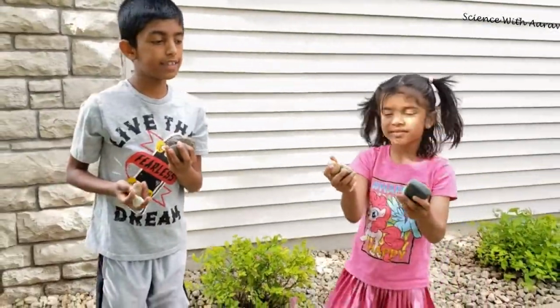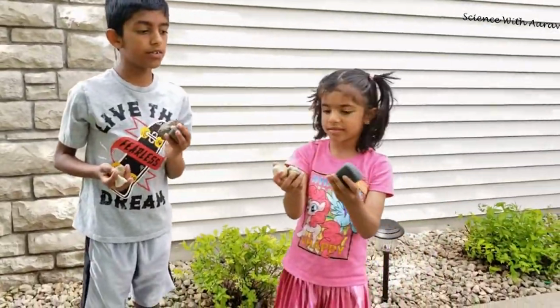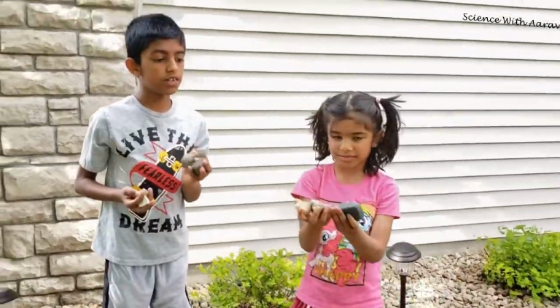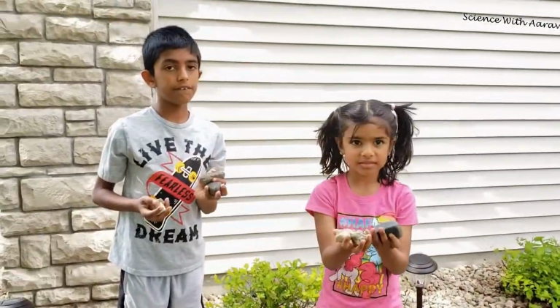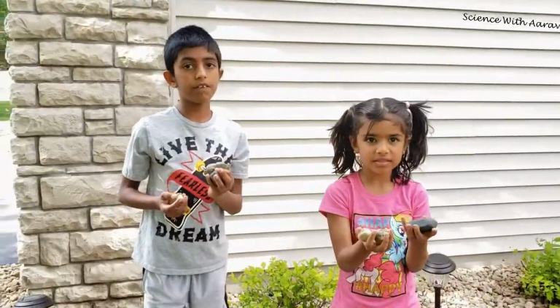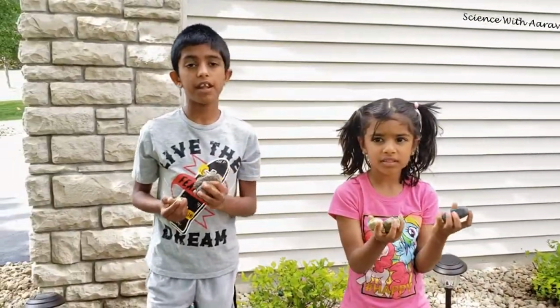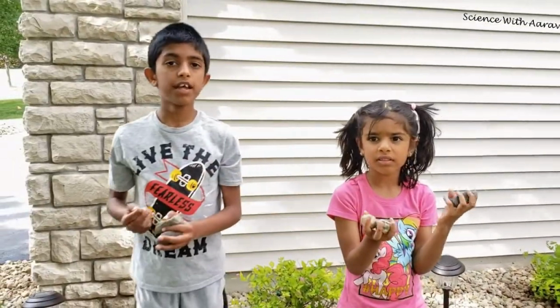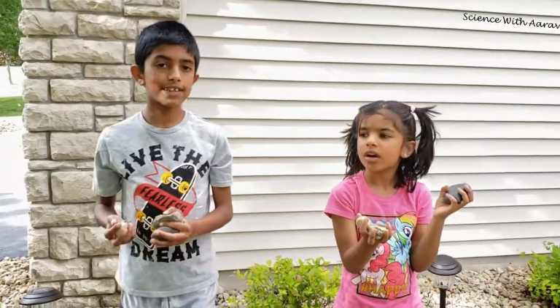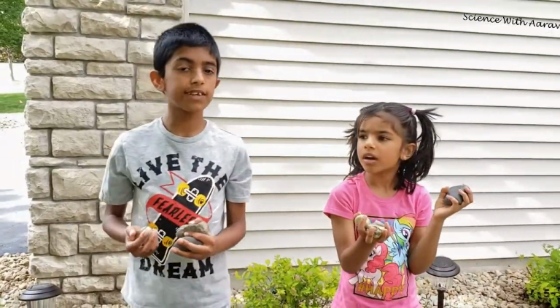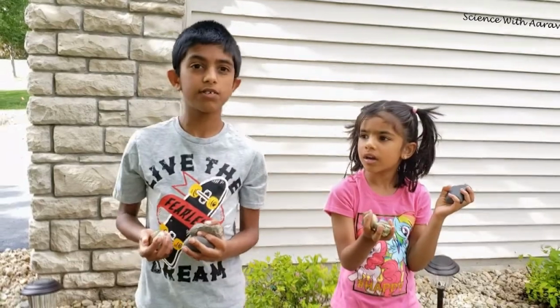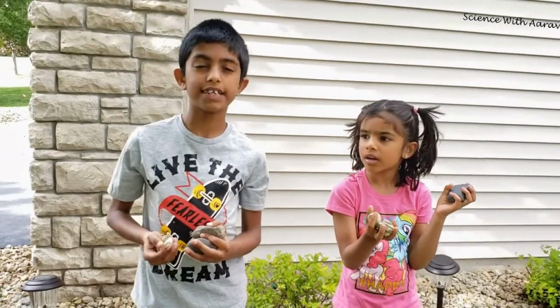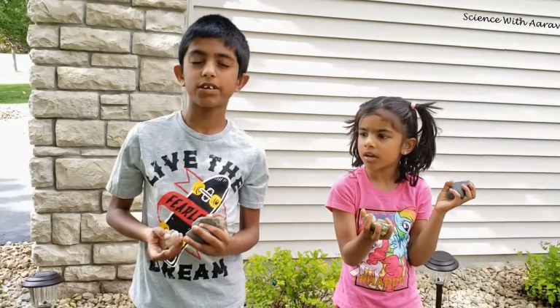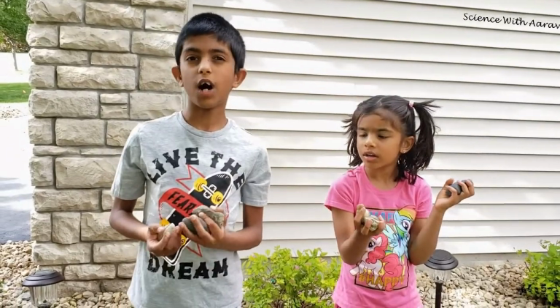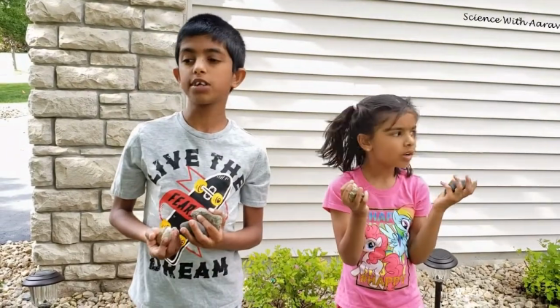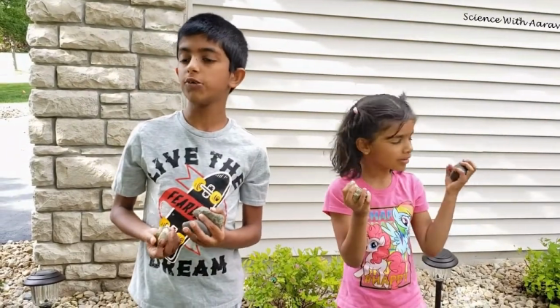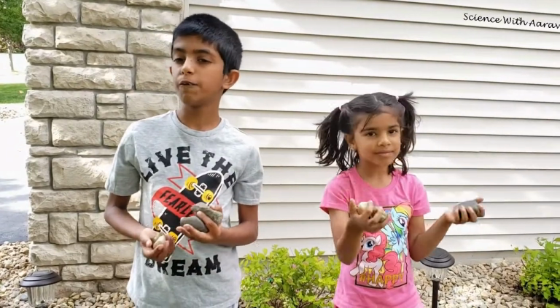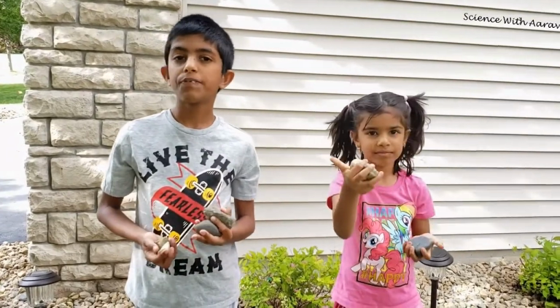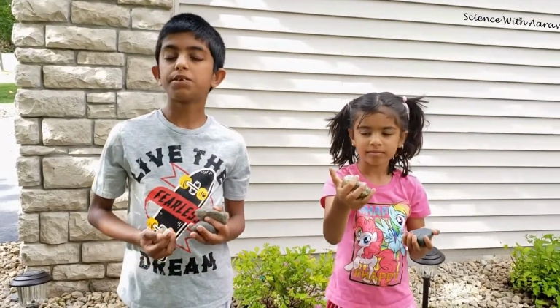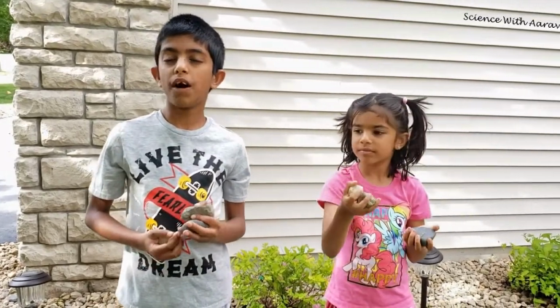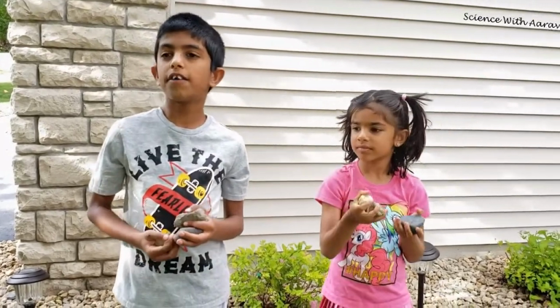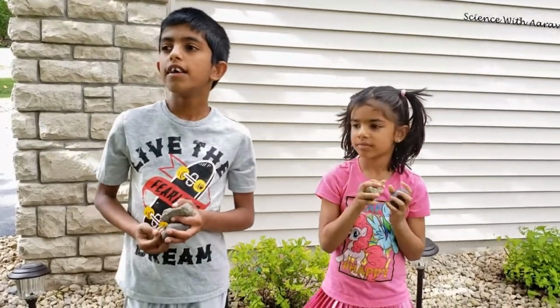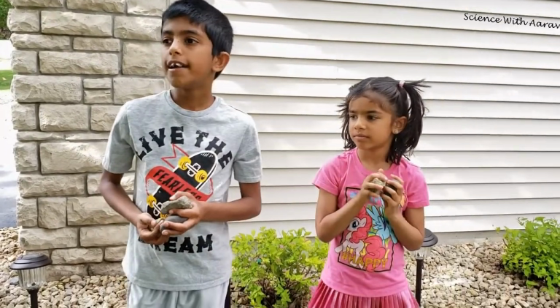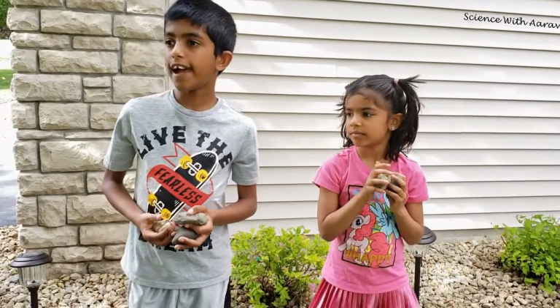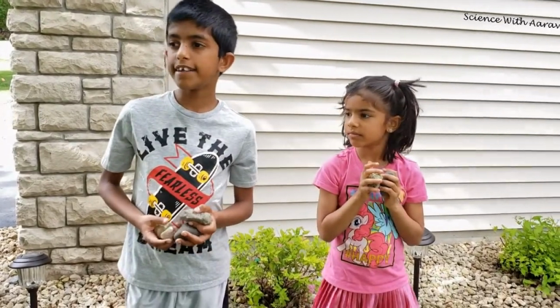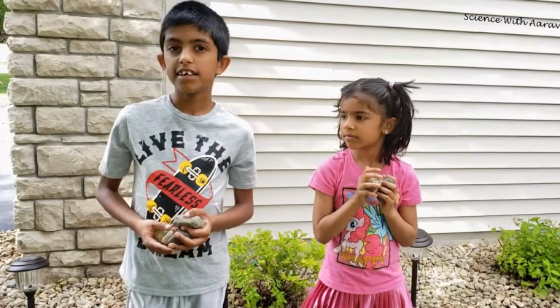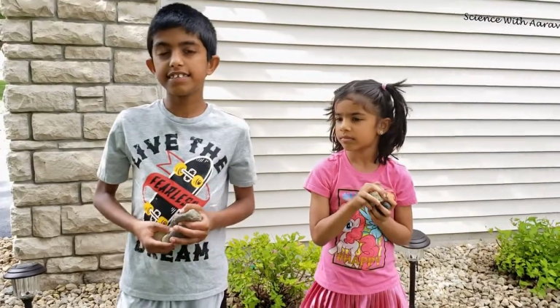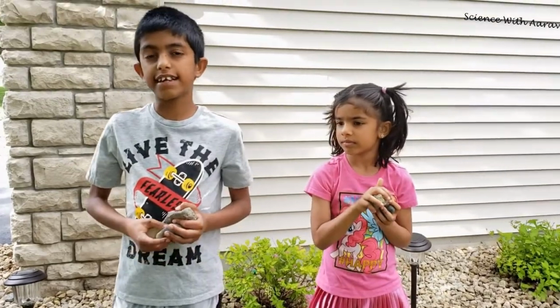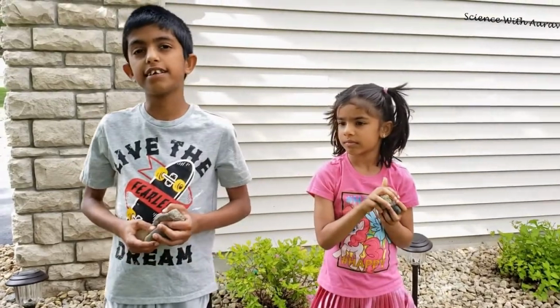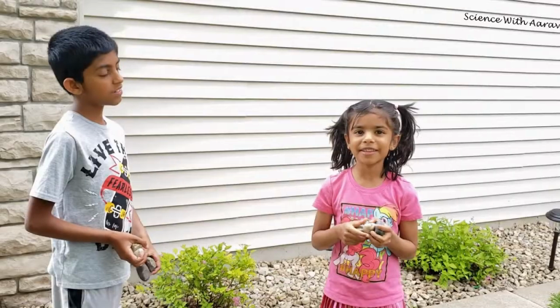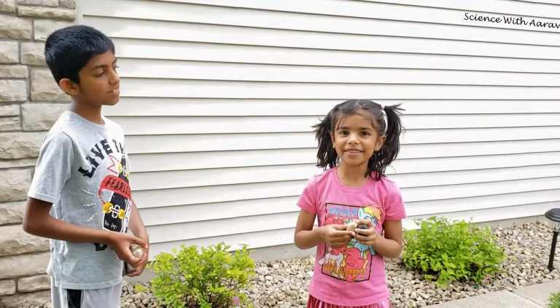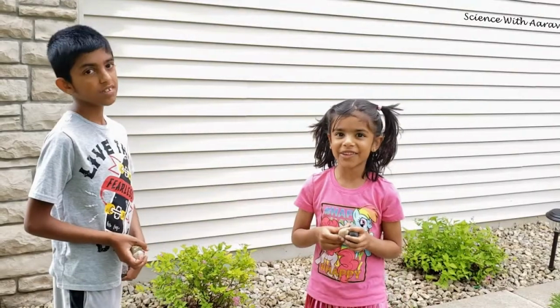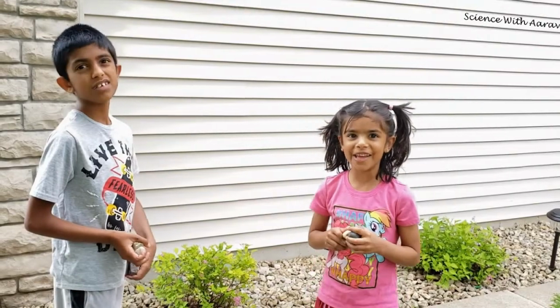To do this experiment you'll need water, nail polish, a rock, a stick, and a hot glue gun. Now let's get started.